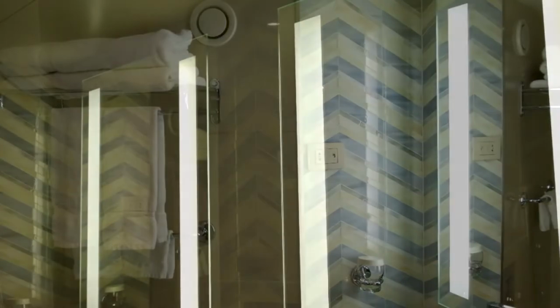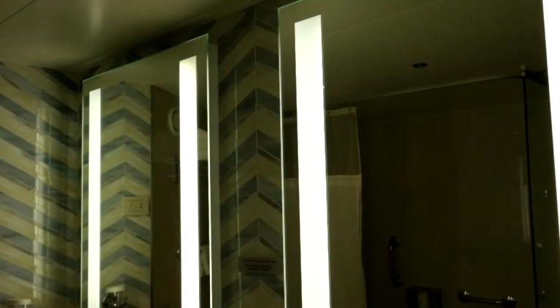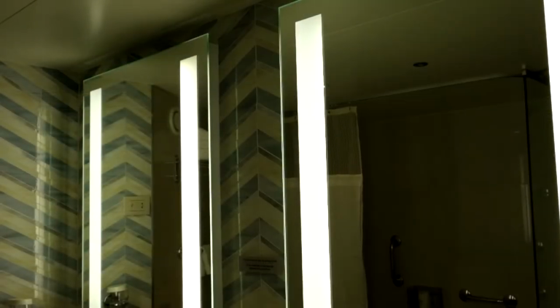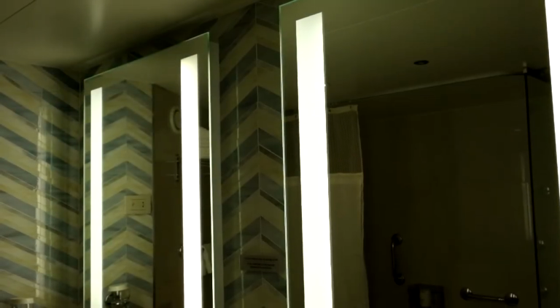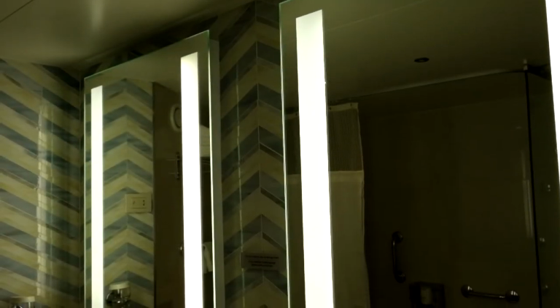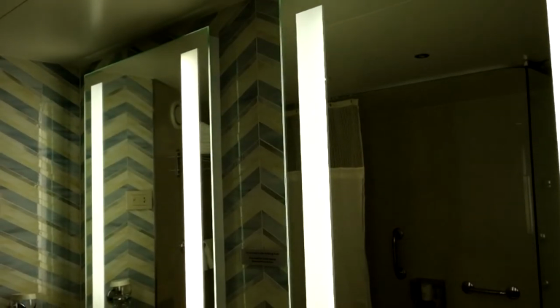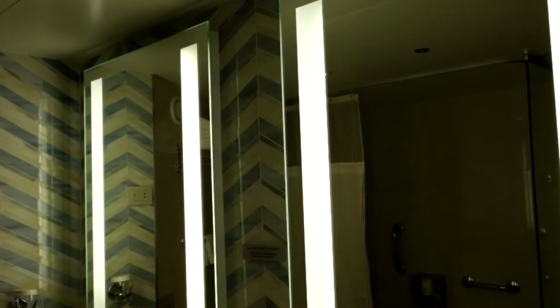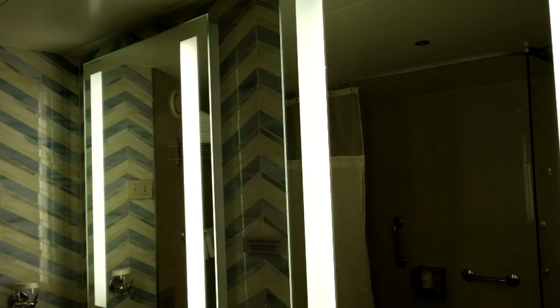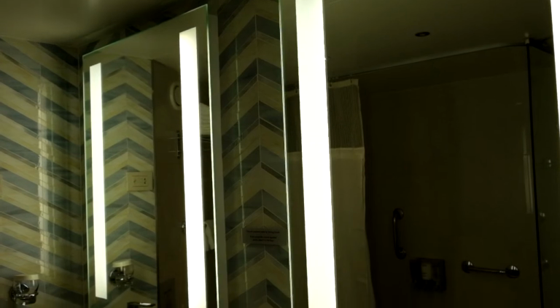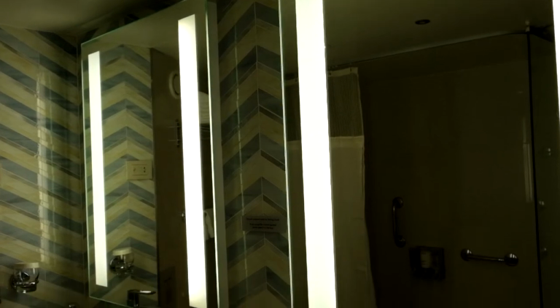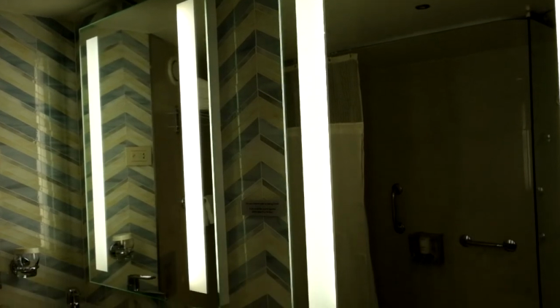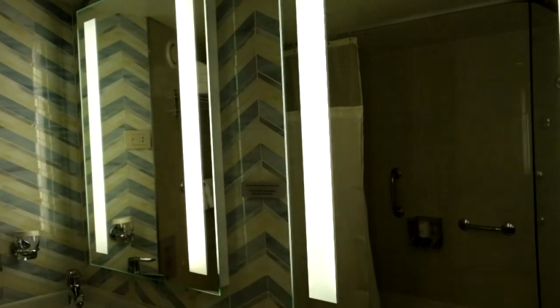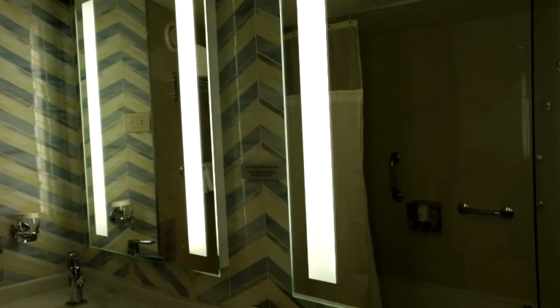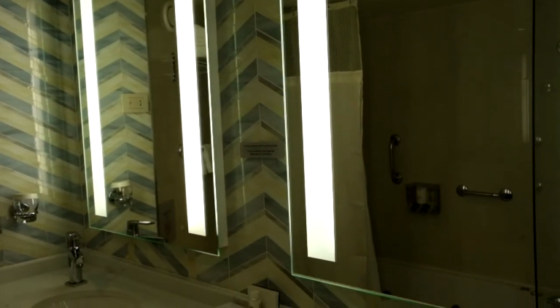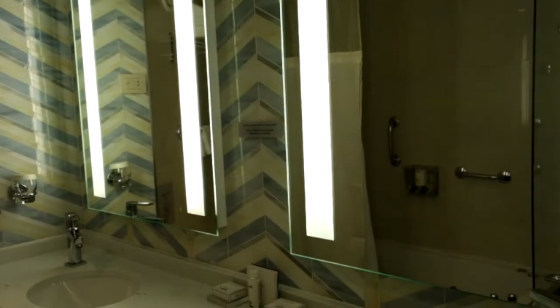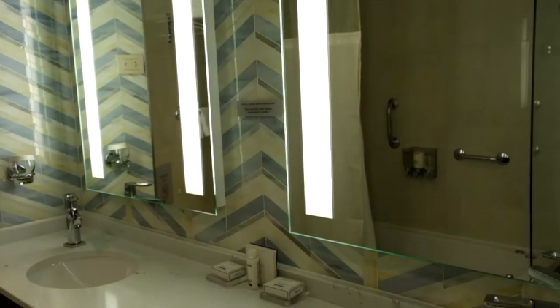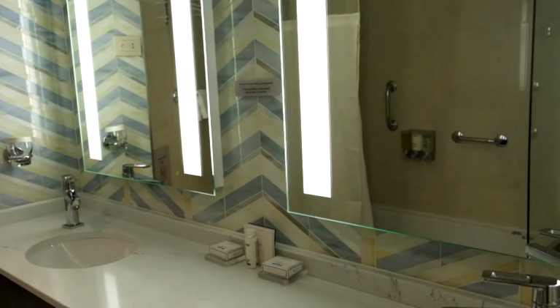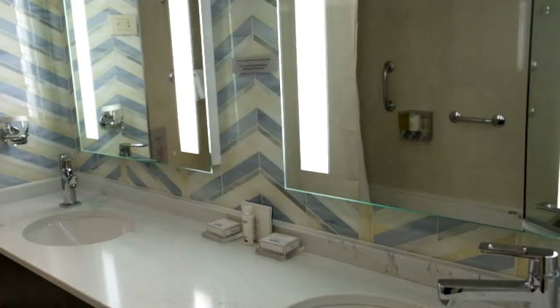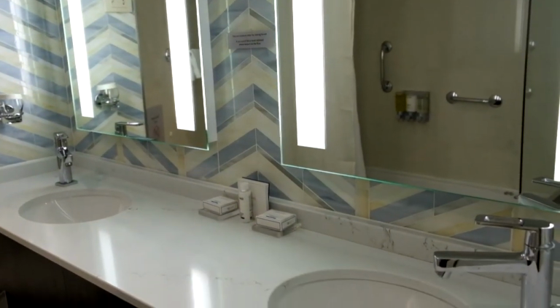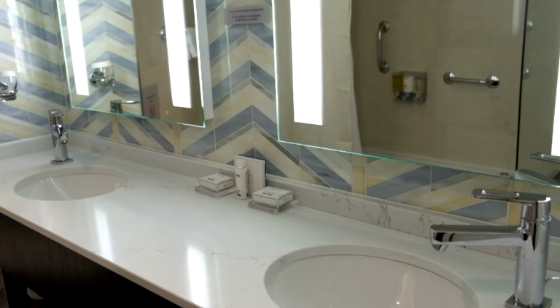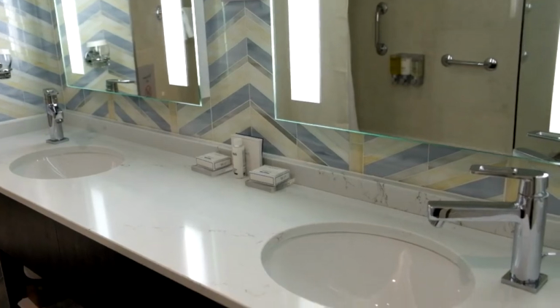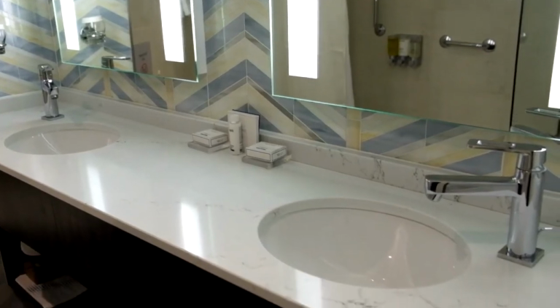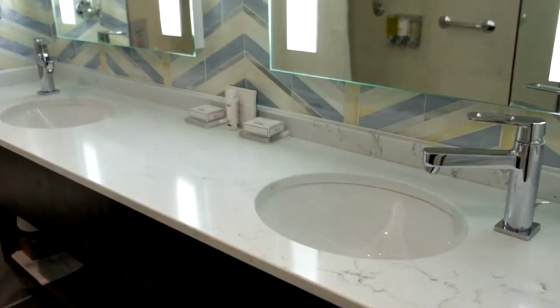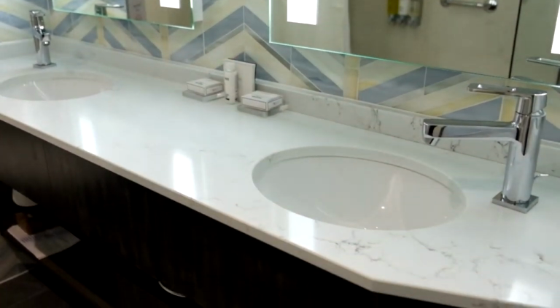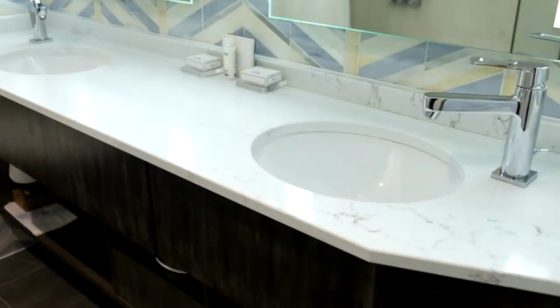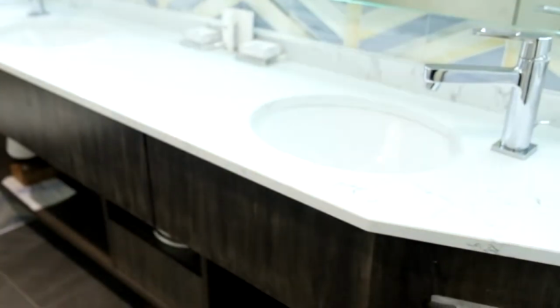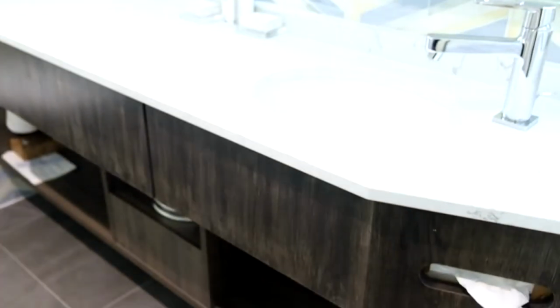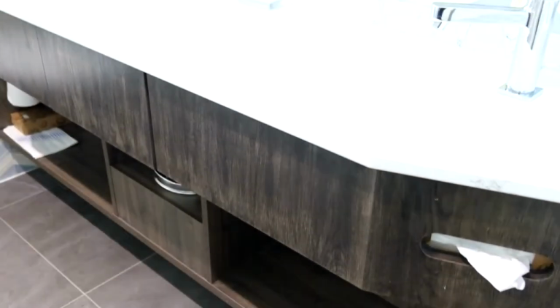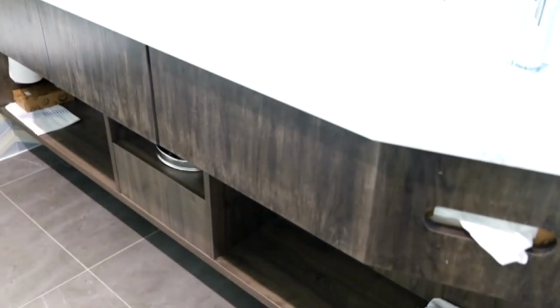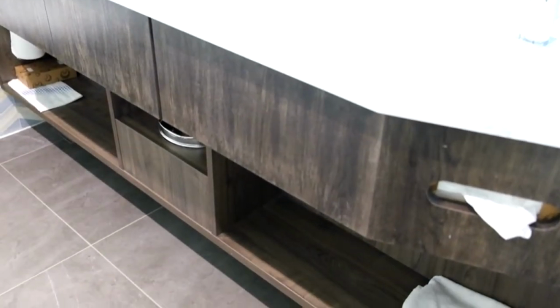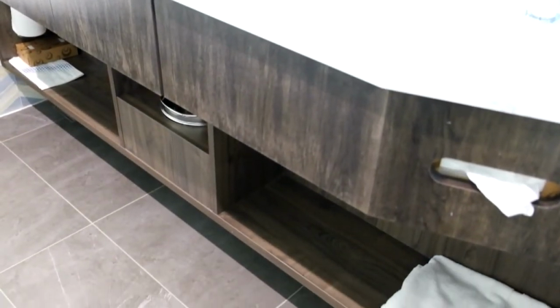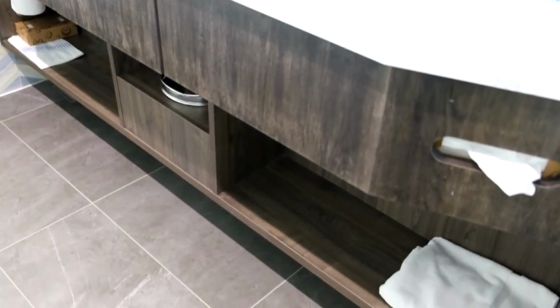The double sink area had two large illuminated mirrors, a significant amount of countertop space, a small shelf under the sinks for hand towels and washcloths, and a waste bin.